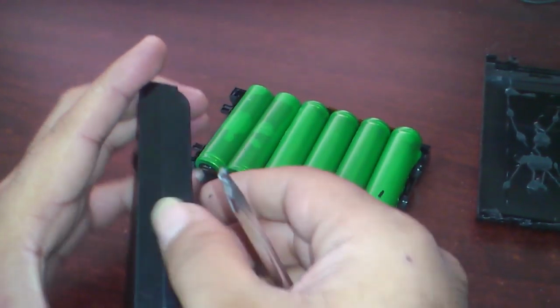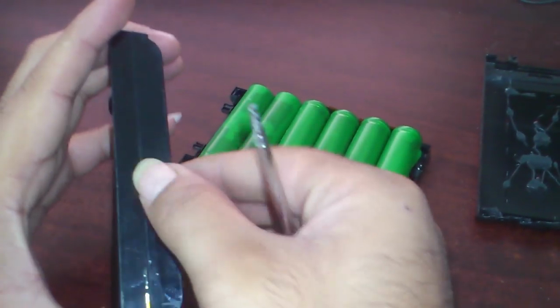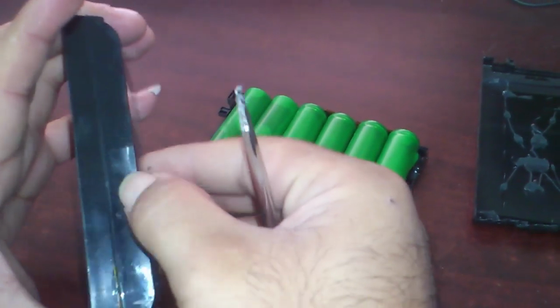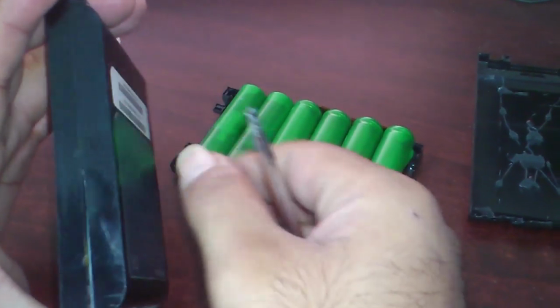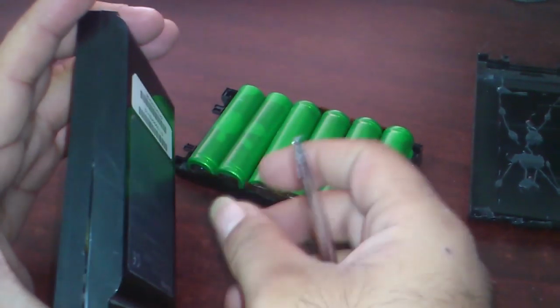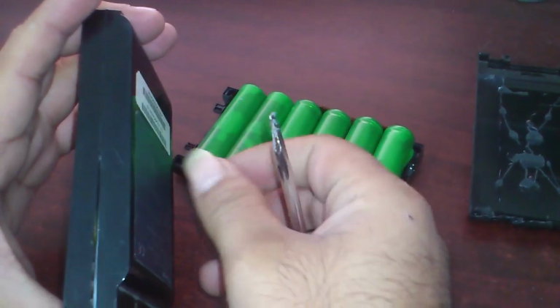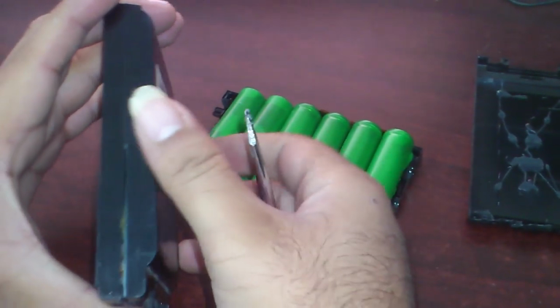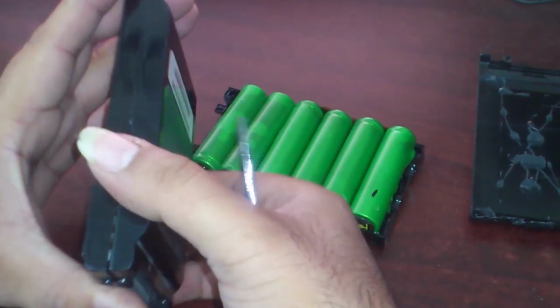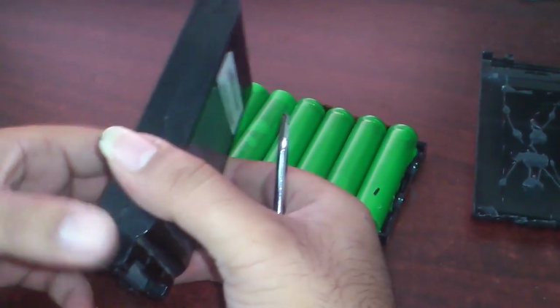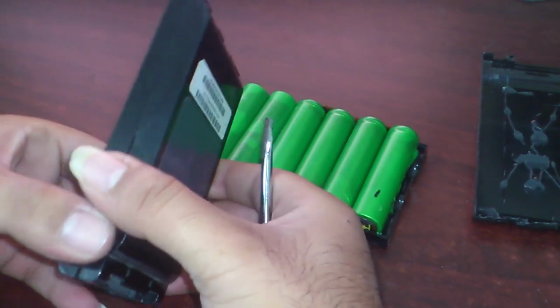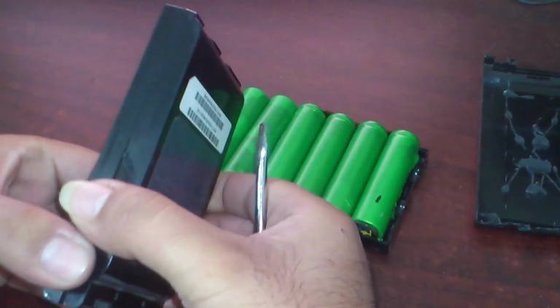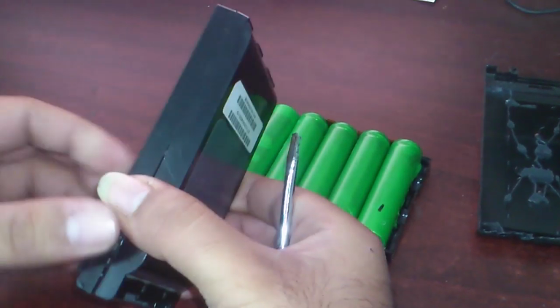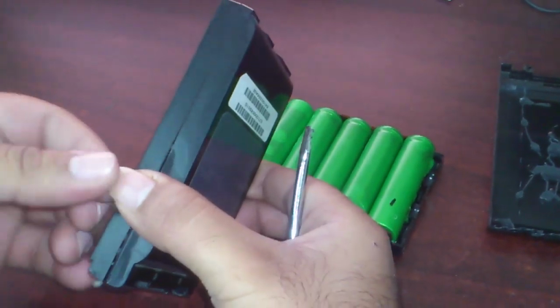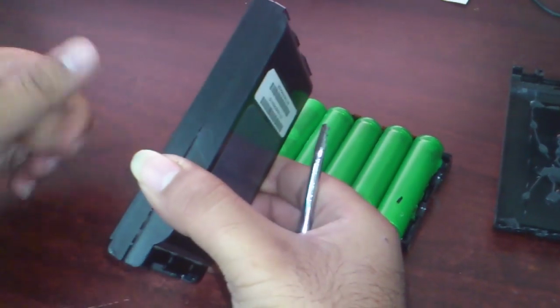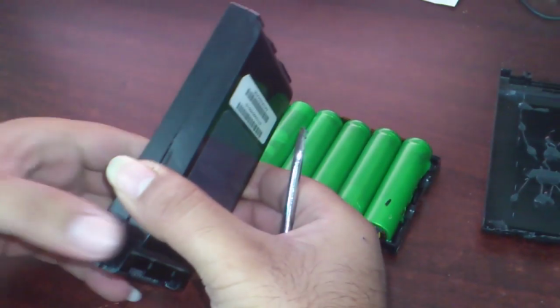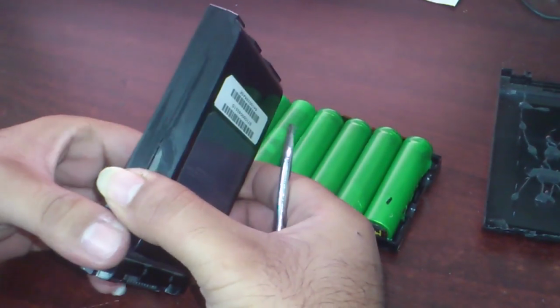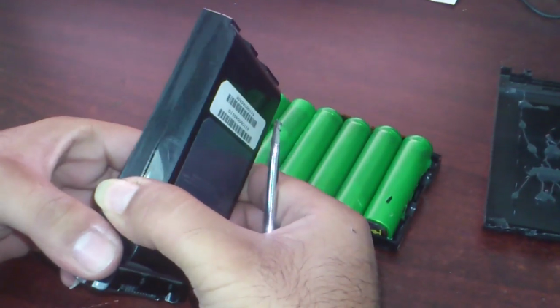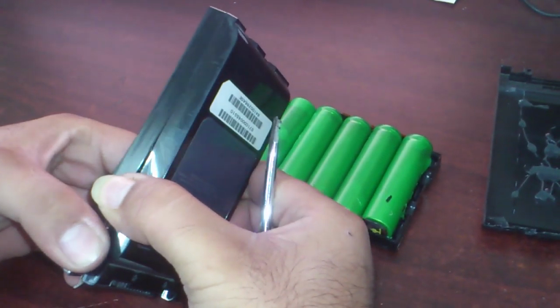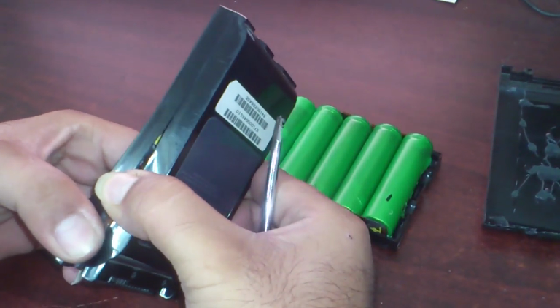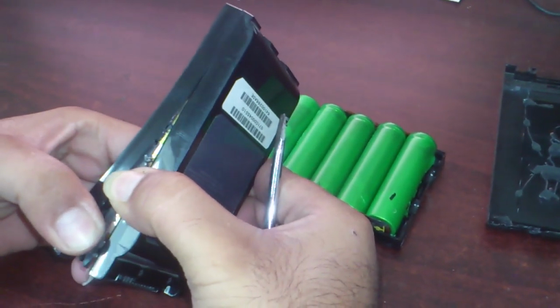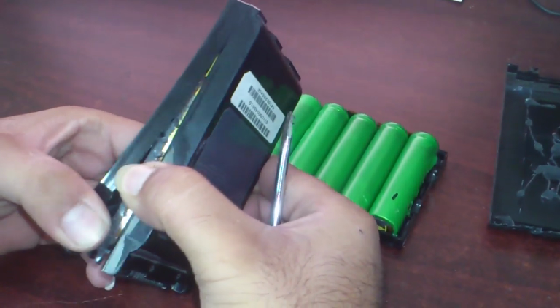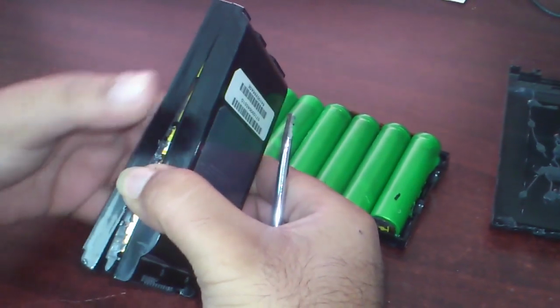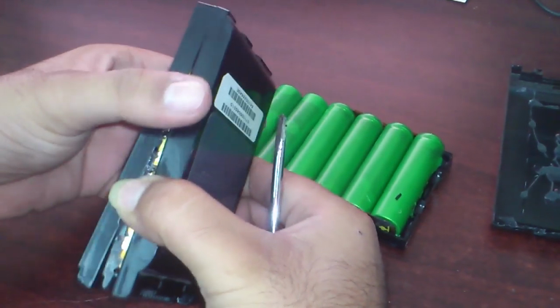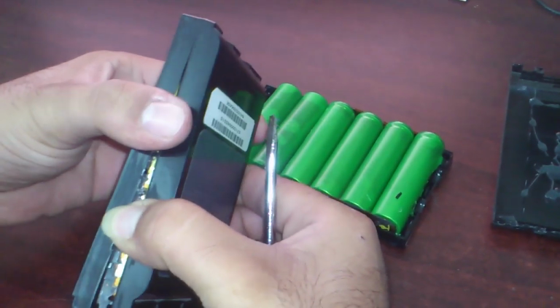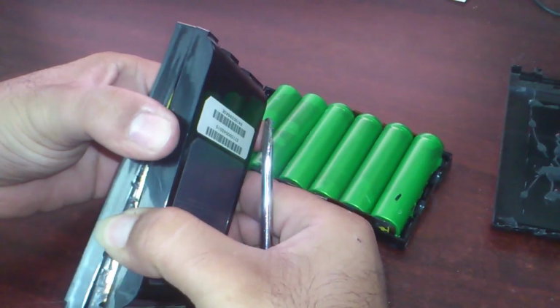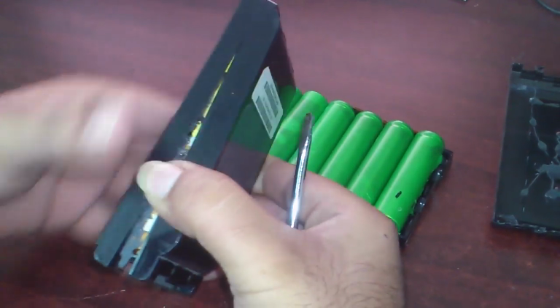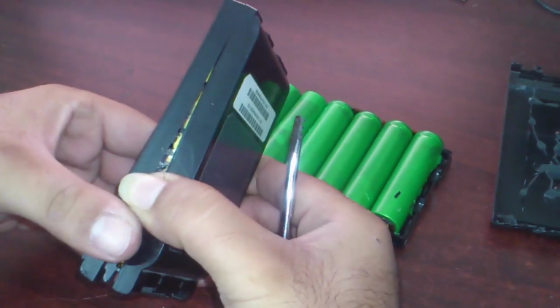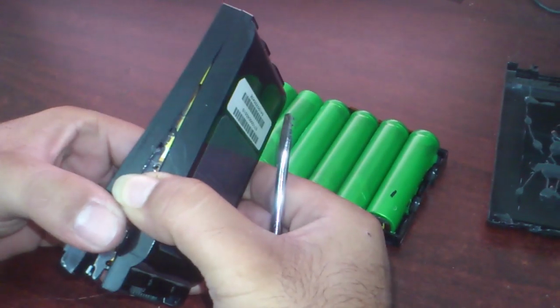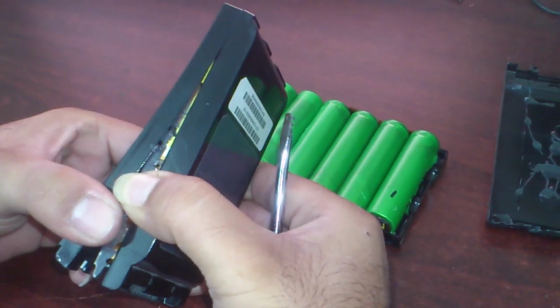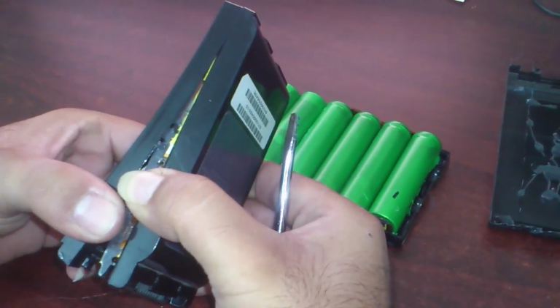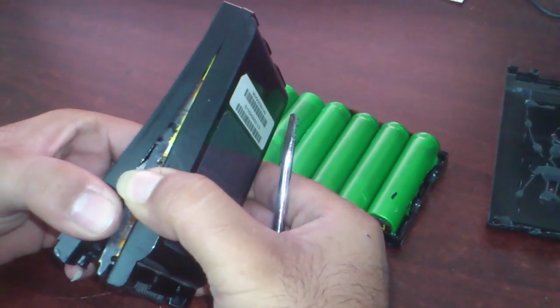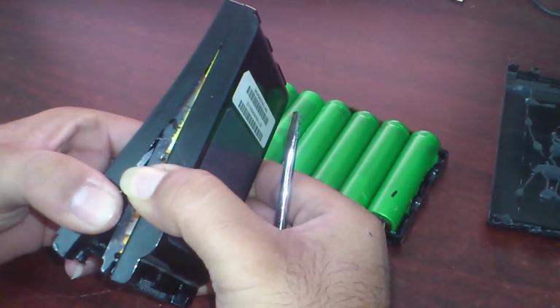There will be some crack marks — don't worry about it, we can finish it later. Gently open it up; it's glued to the battery.